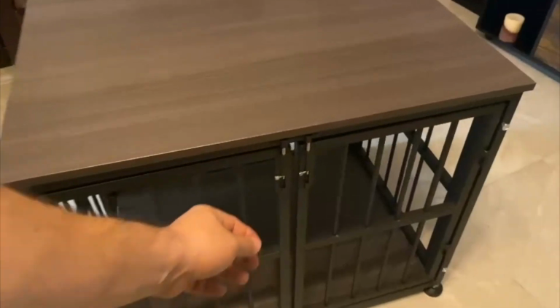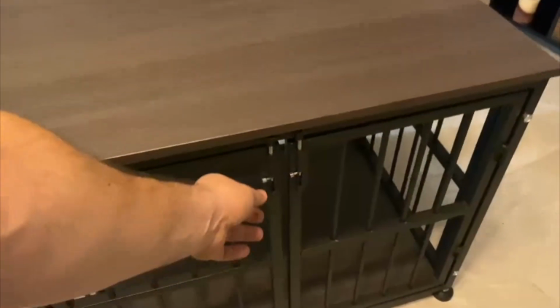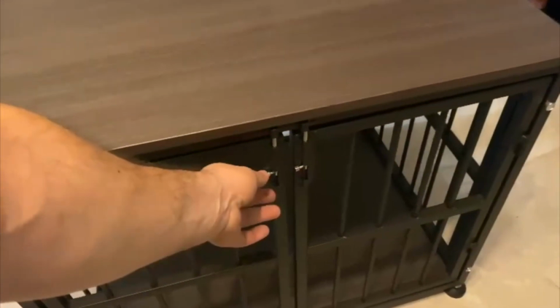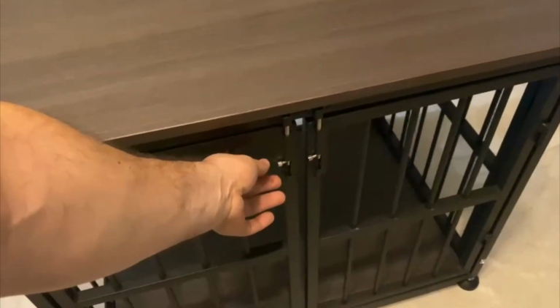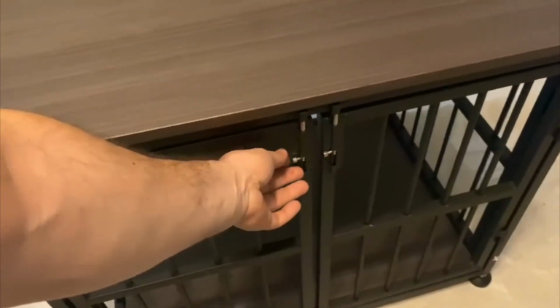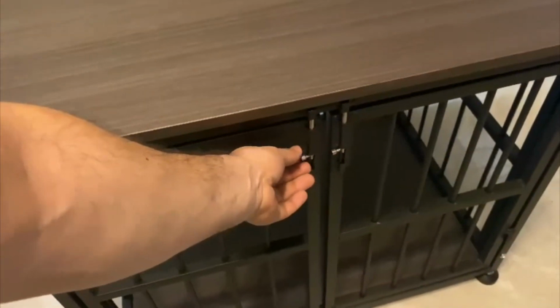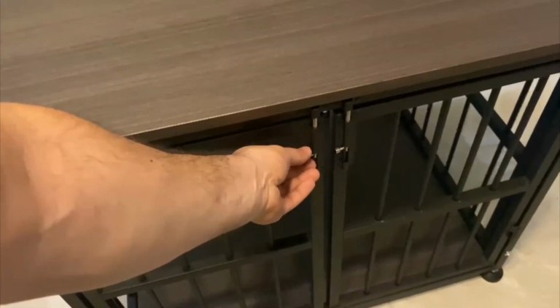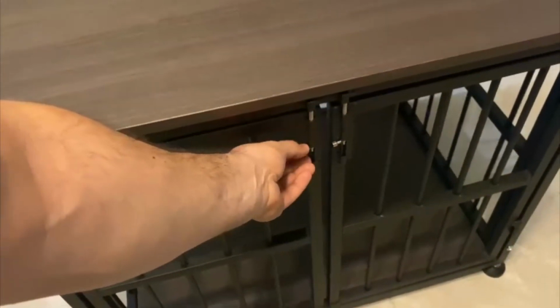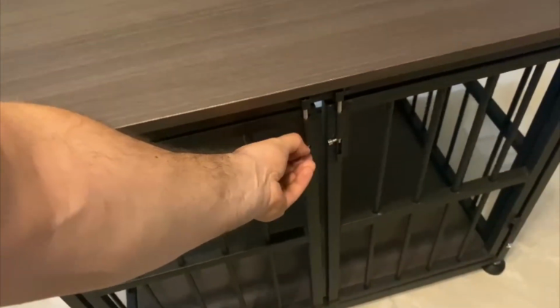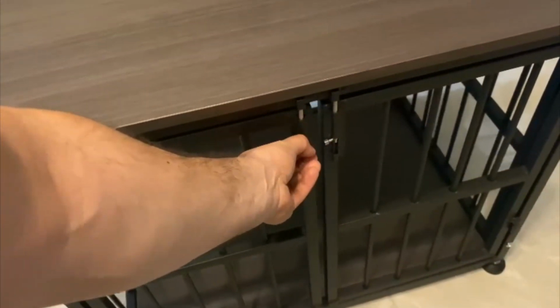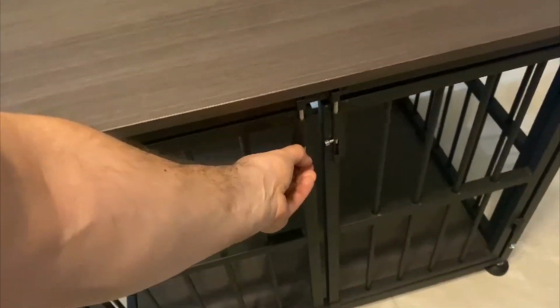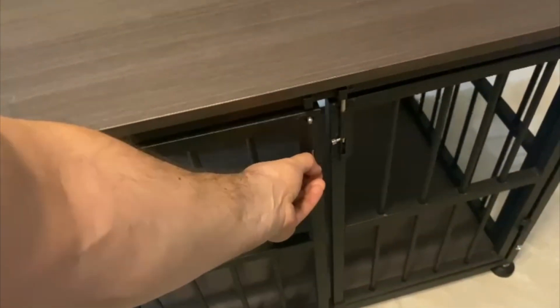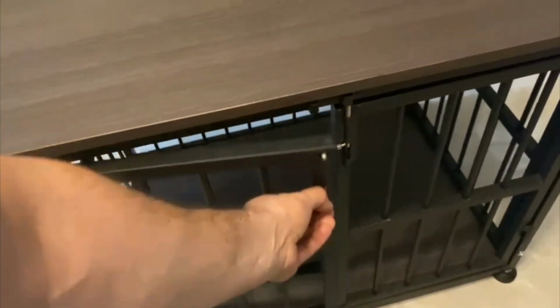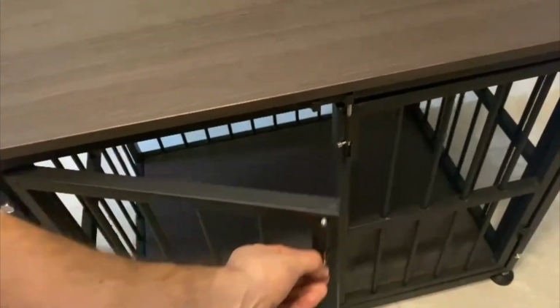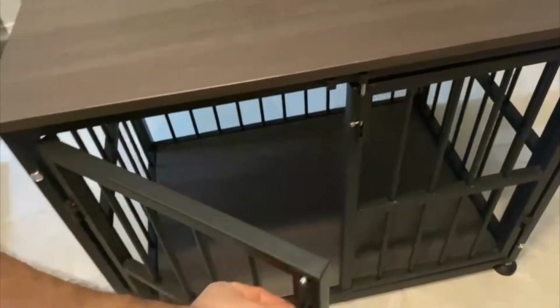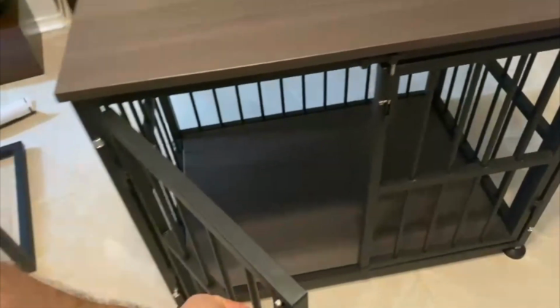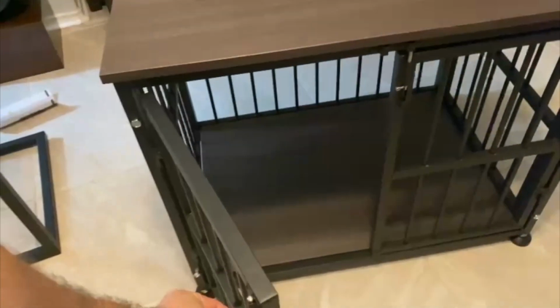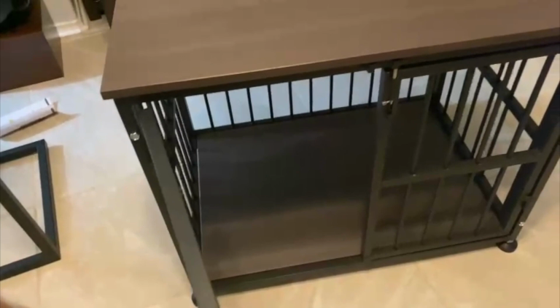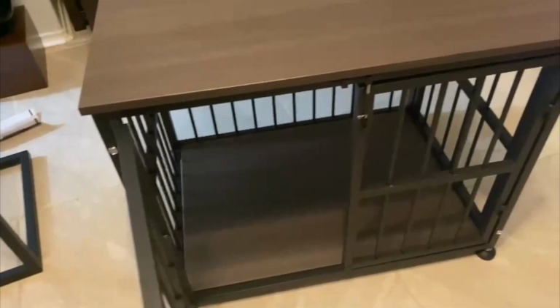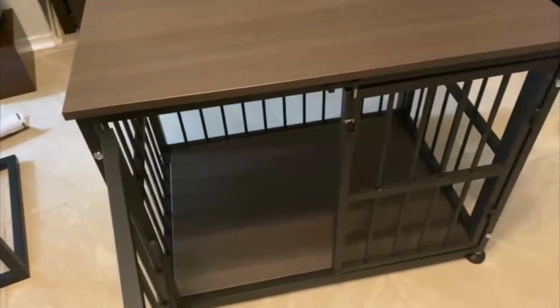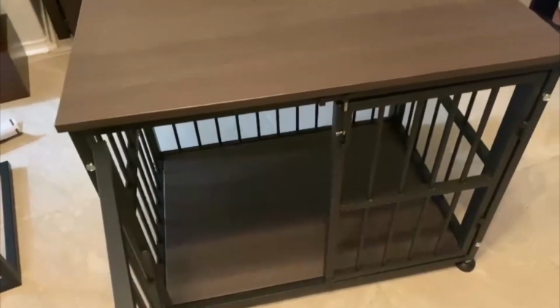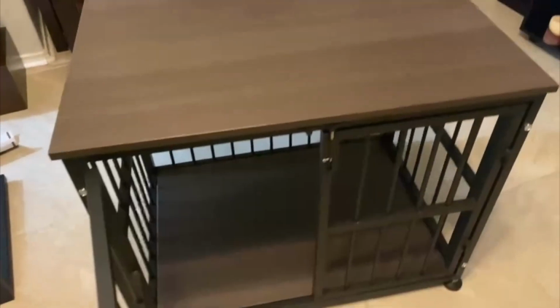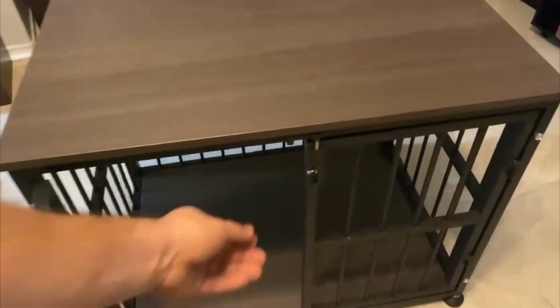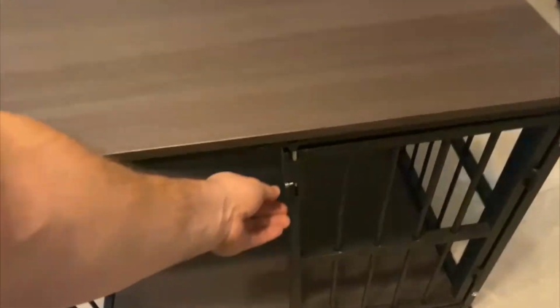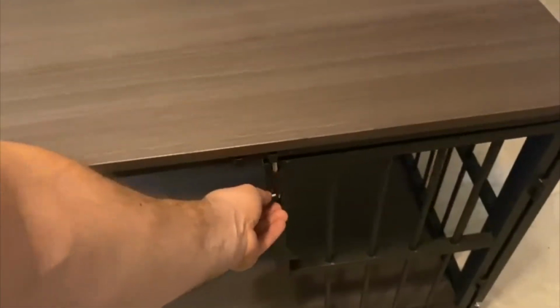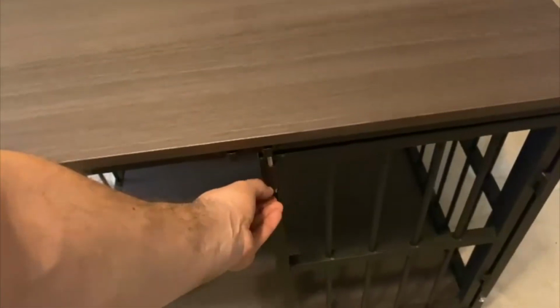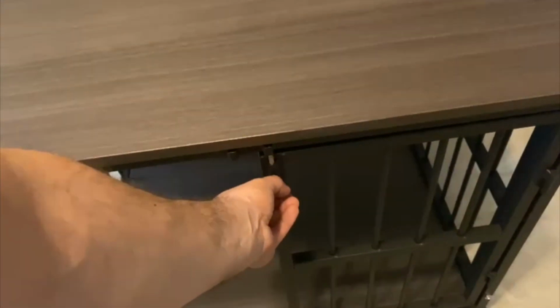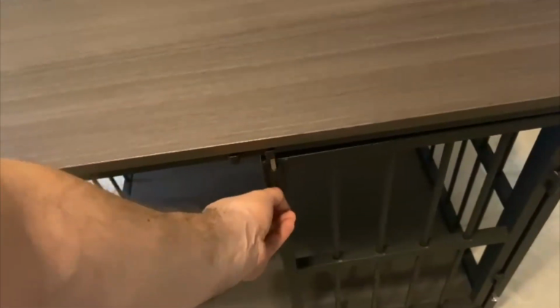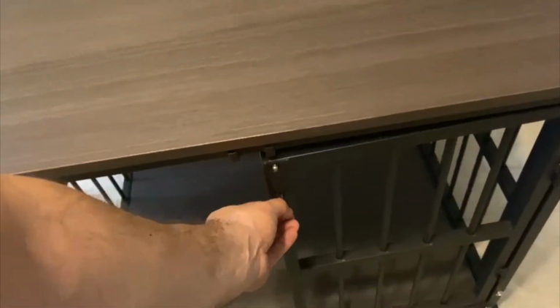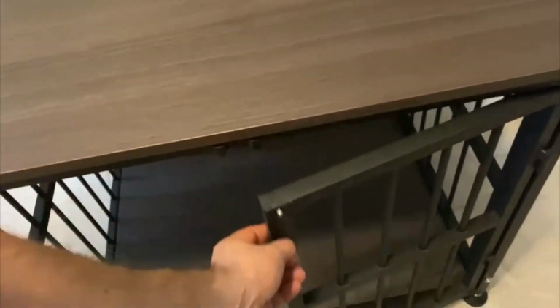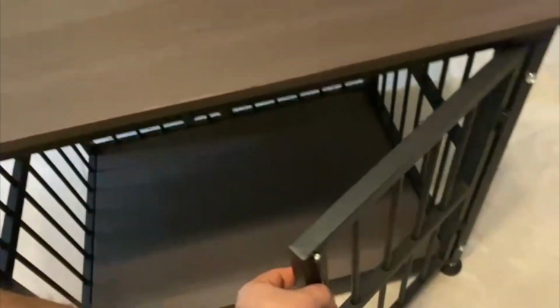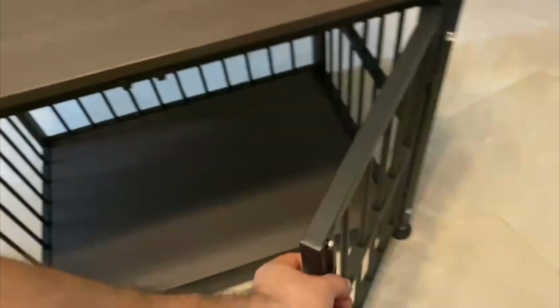This is how you close it or open it, and then you can ask your dog nicely to go inside.